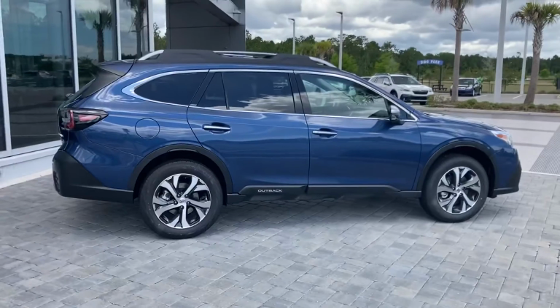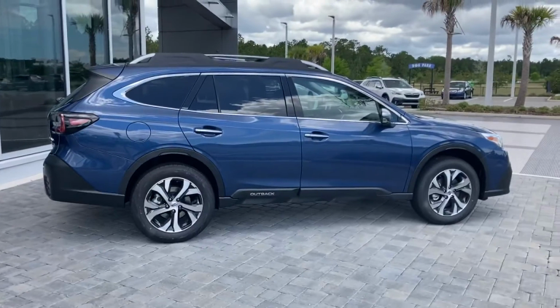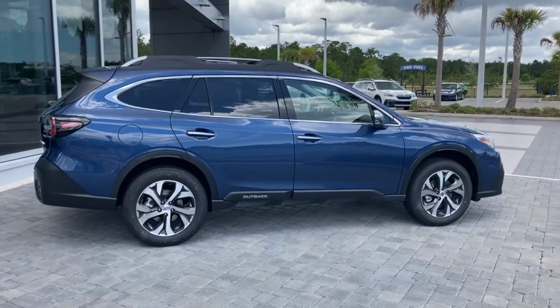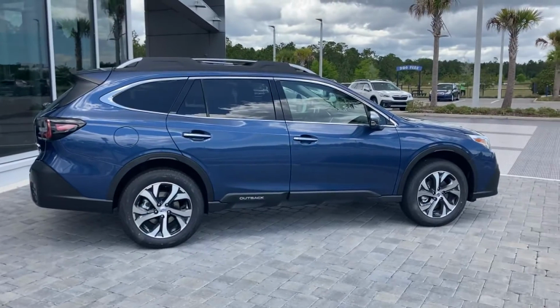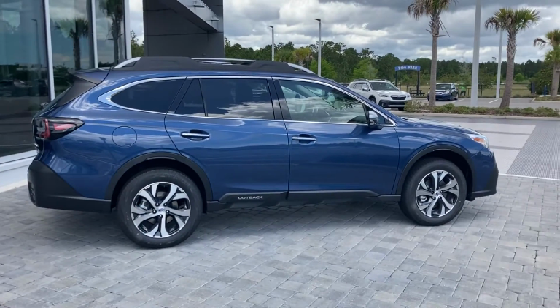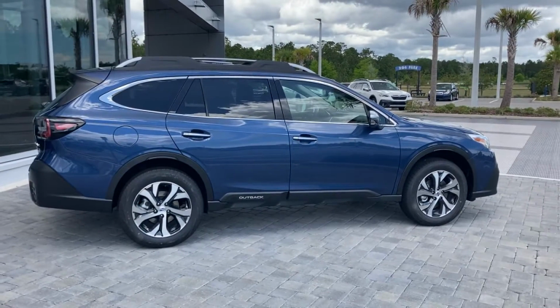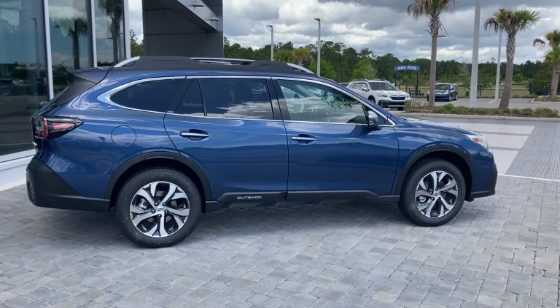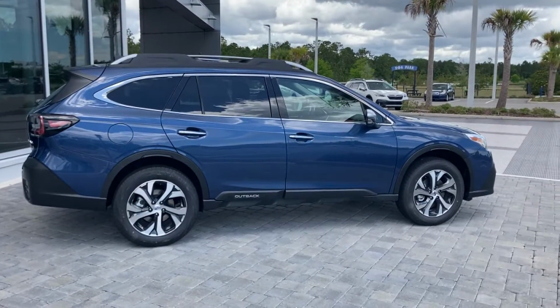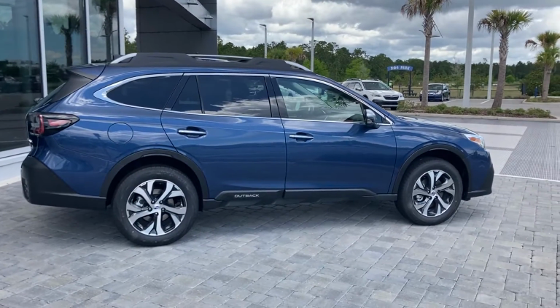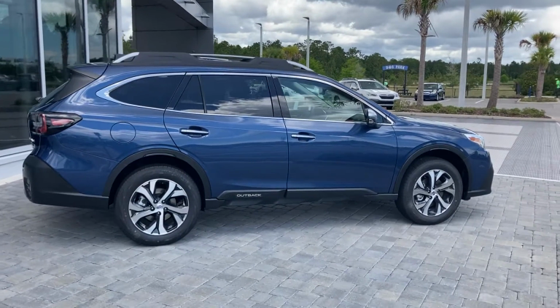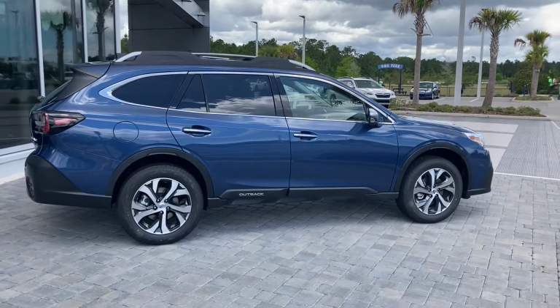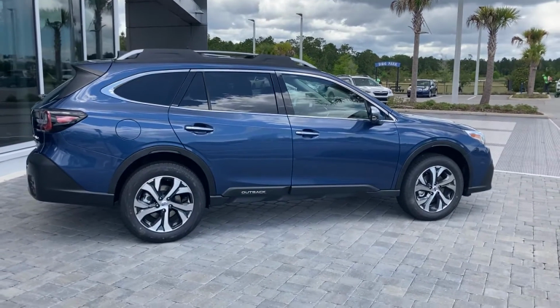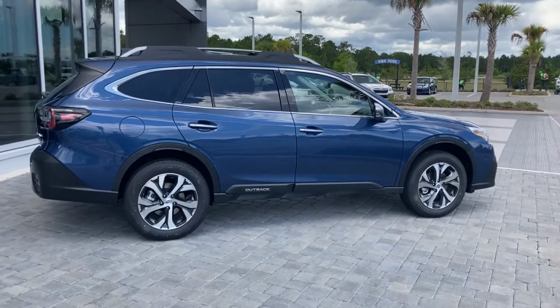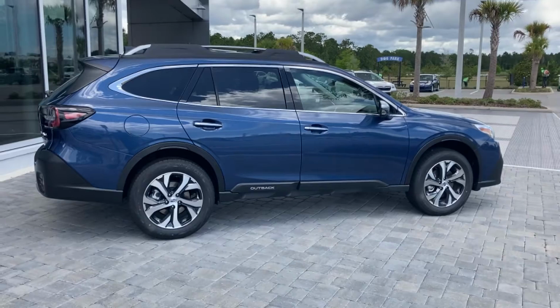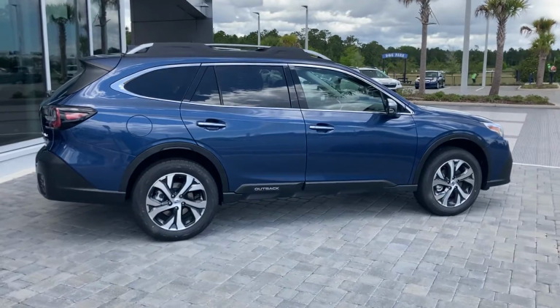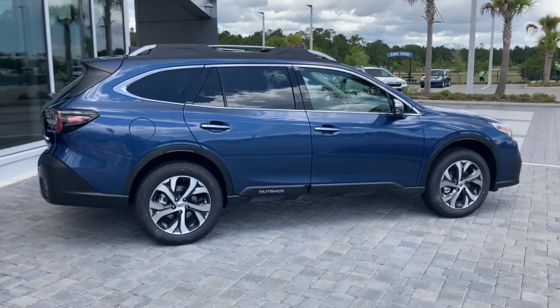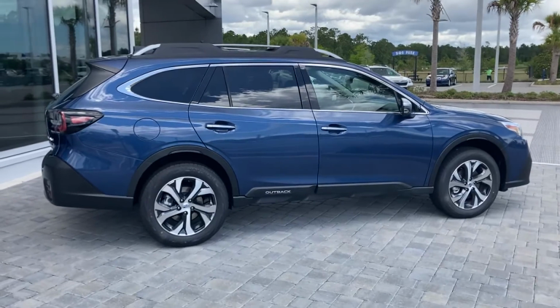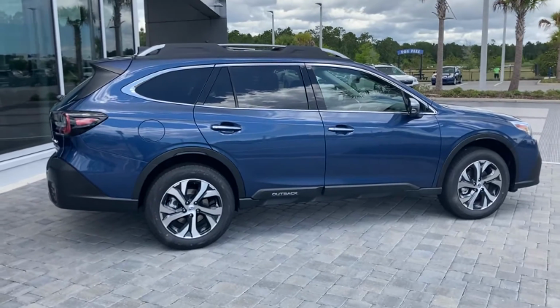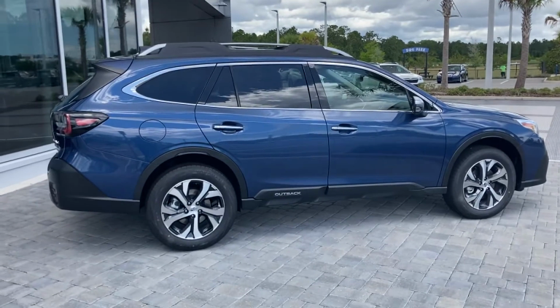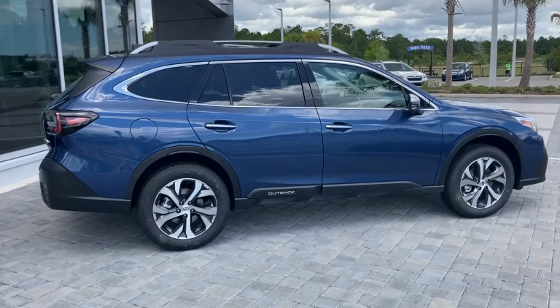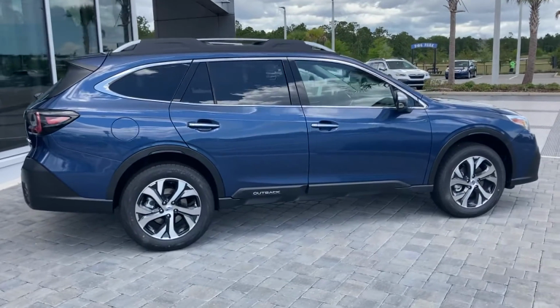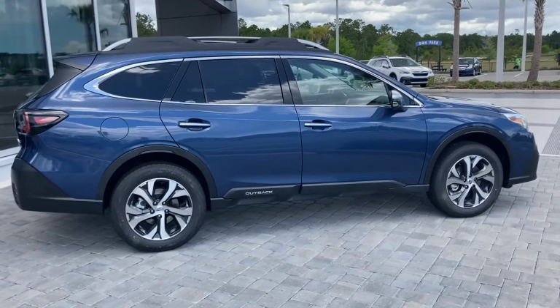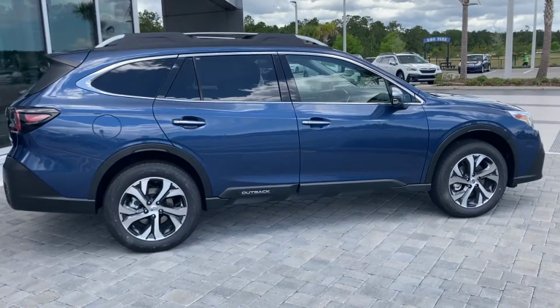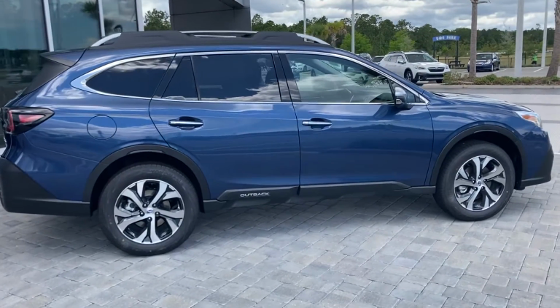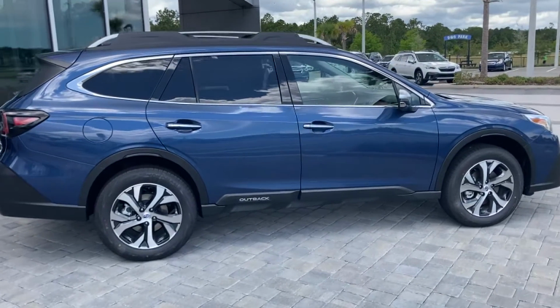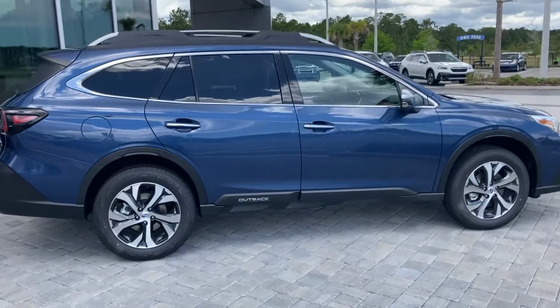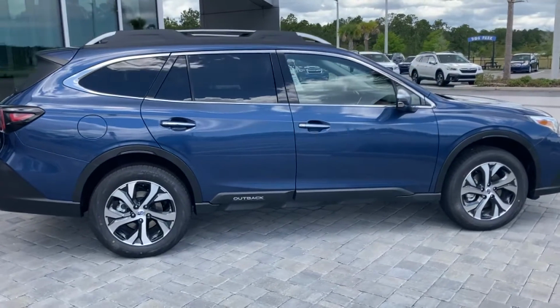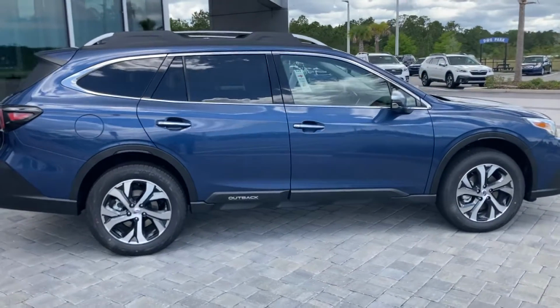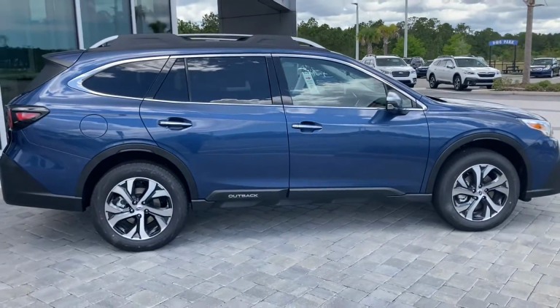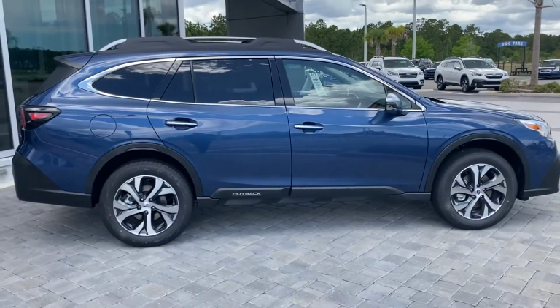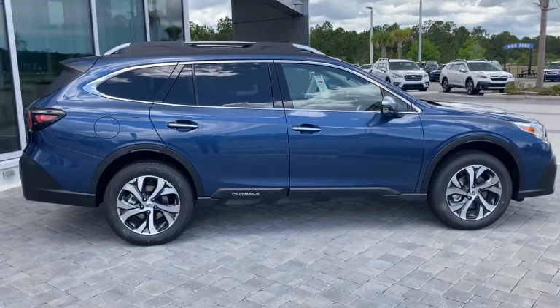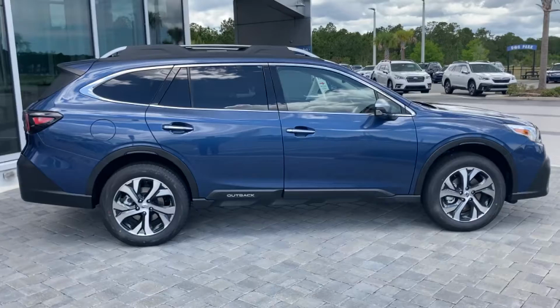Hello Danny. I'm Dan McMahon with Subaru Daytona. I would be happy to assist you in your search for that perfect 2022 Subaru Outback.